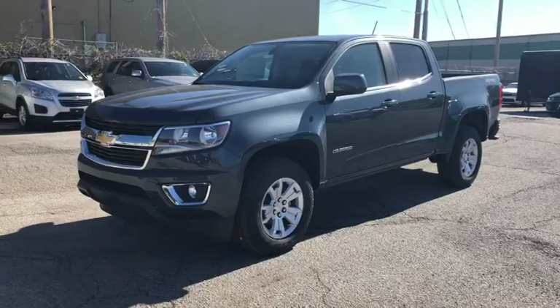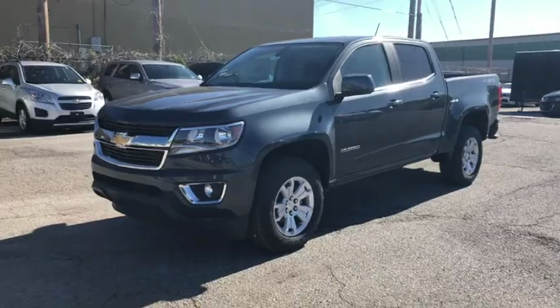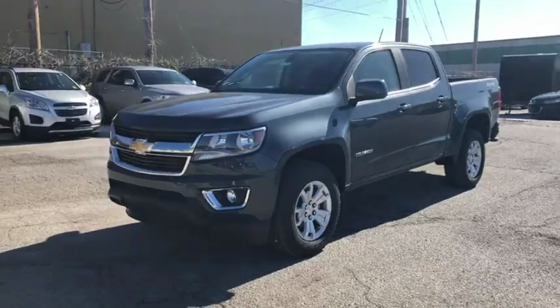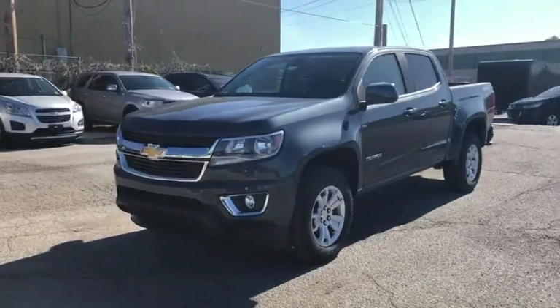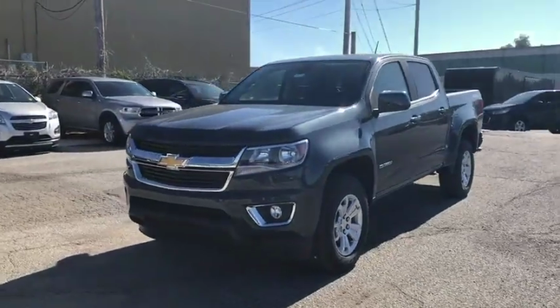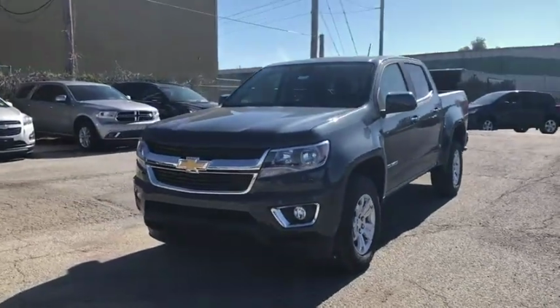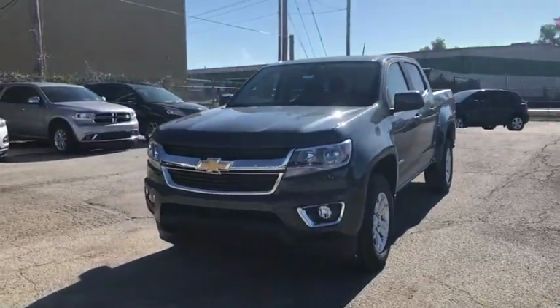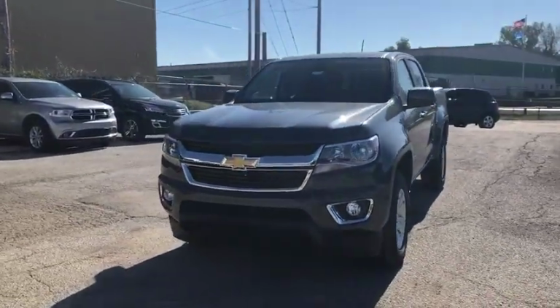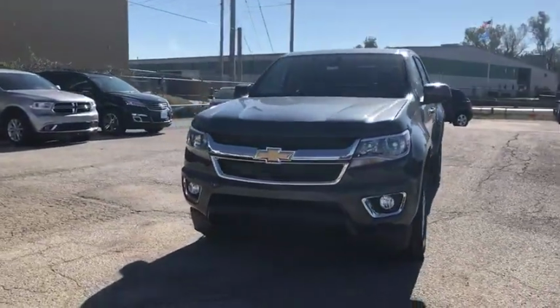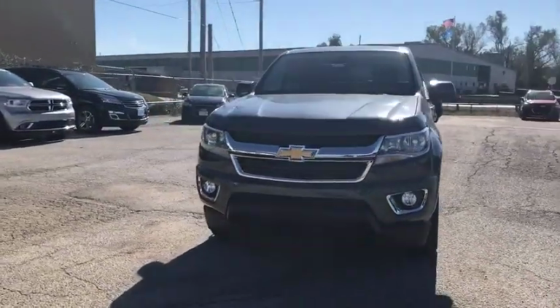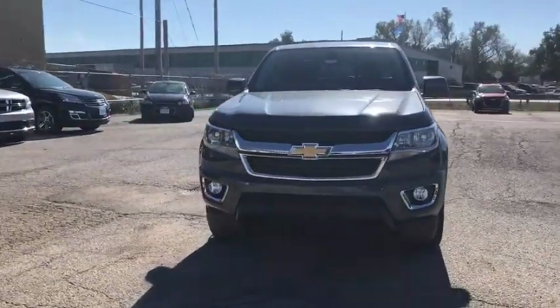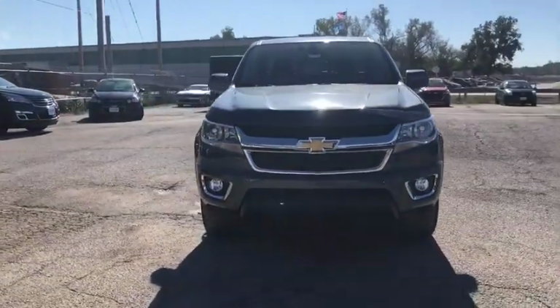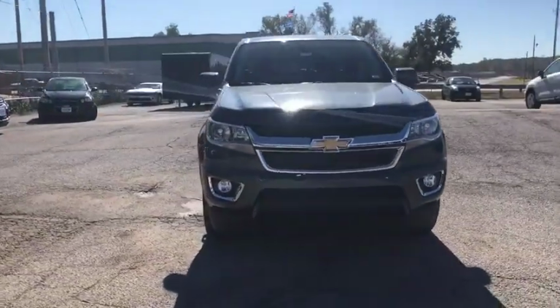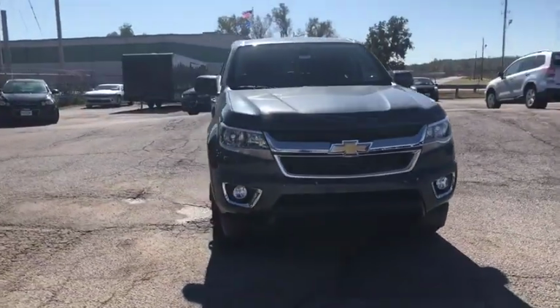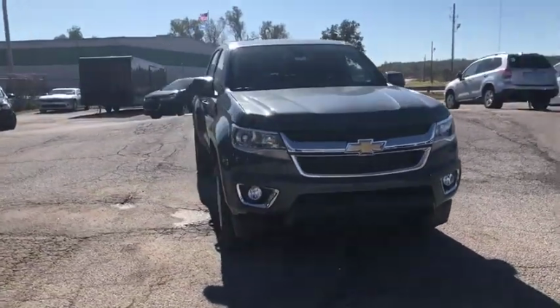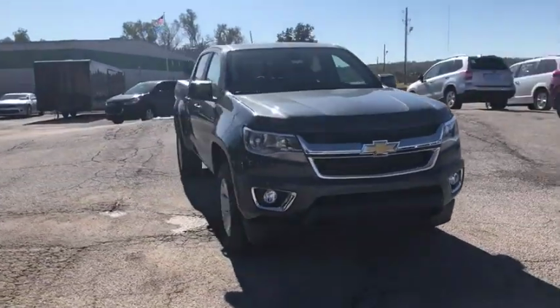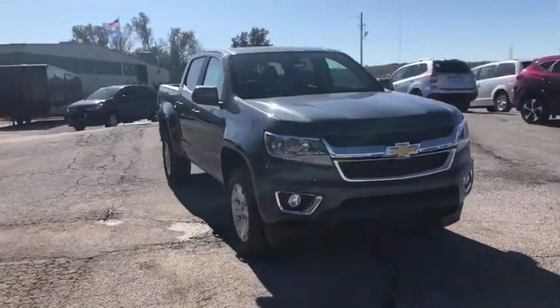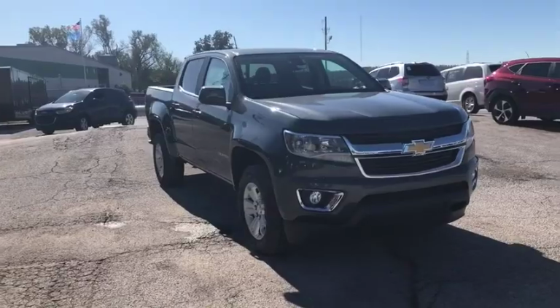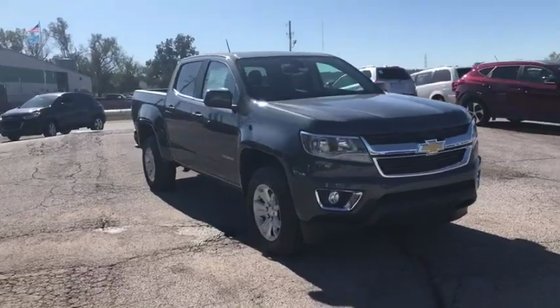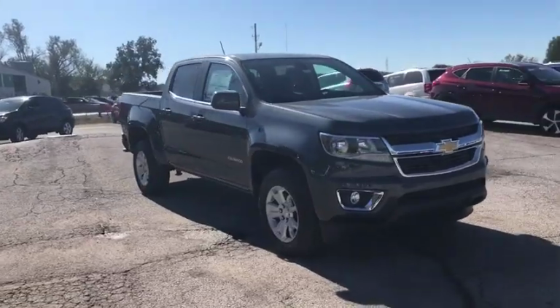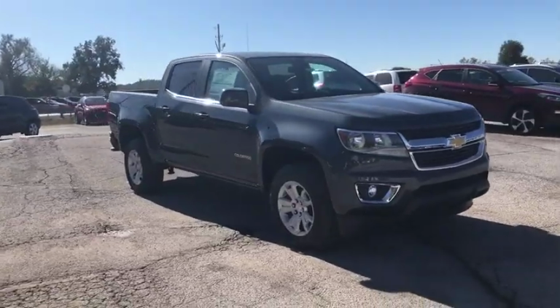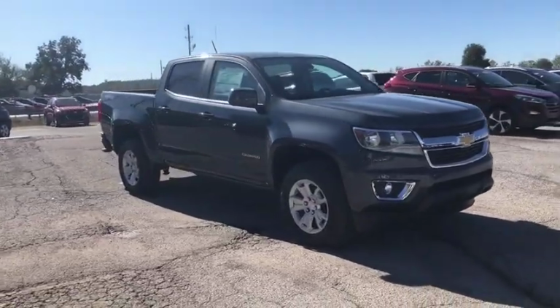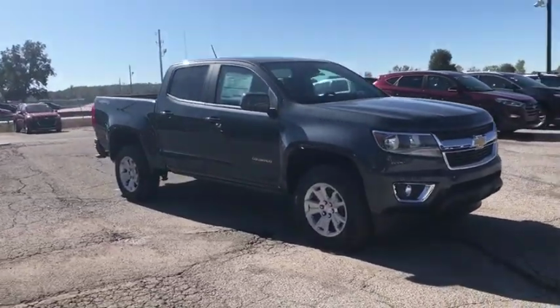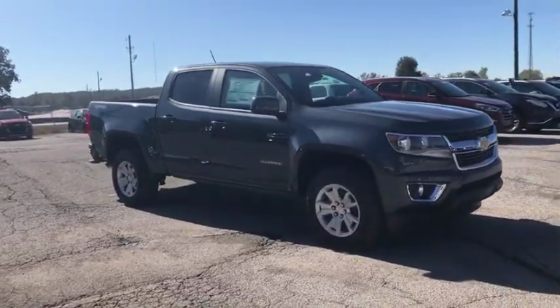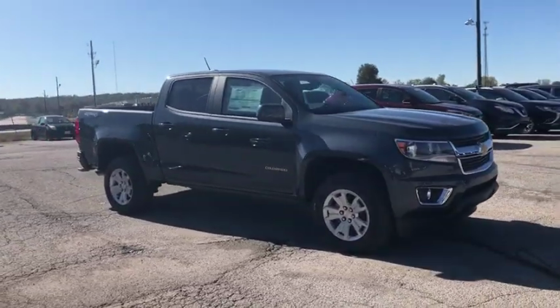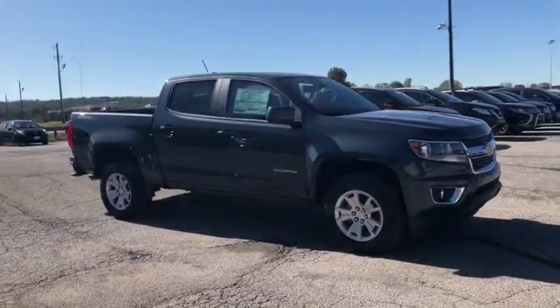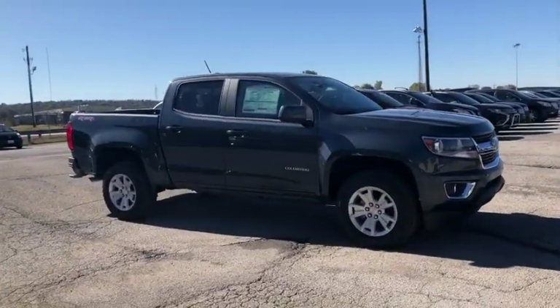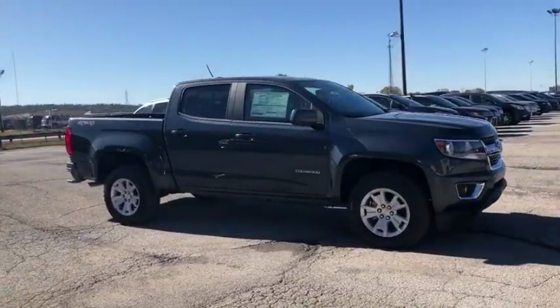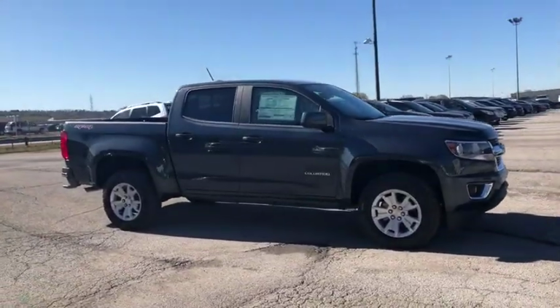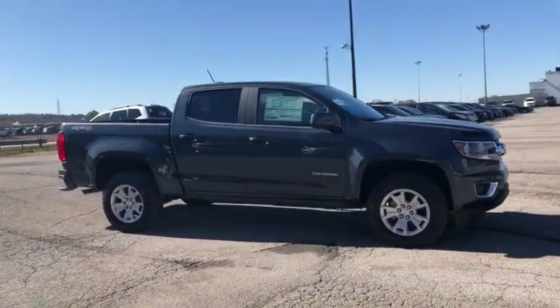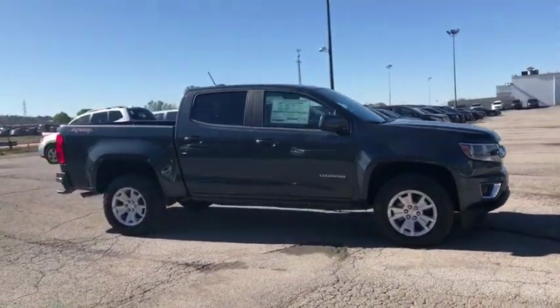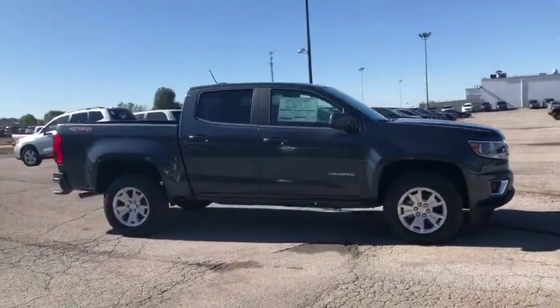You are going to love the 2020 Chevrolet Colorado. Great hauling capability, powerful, rugged, and a great Chevy price — Colorado is it.